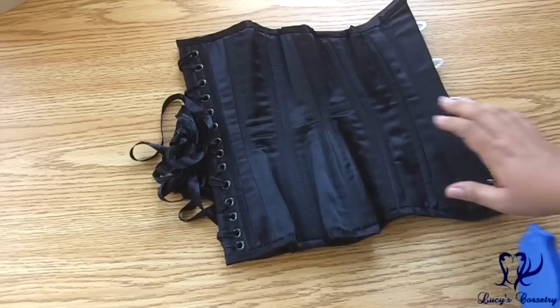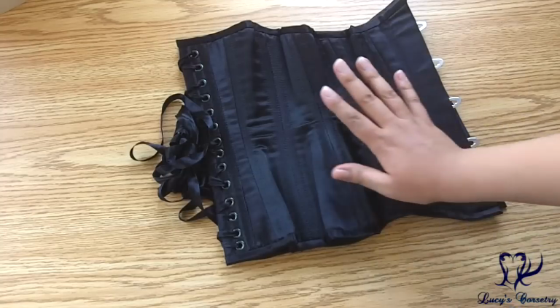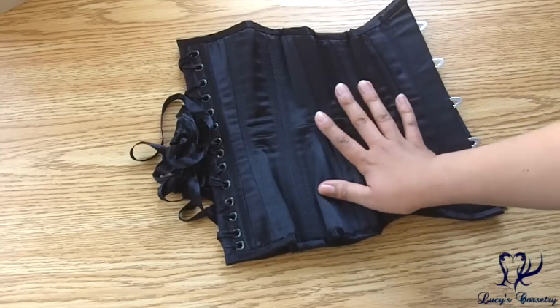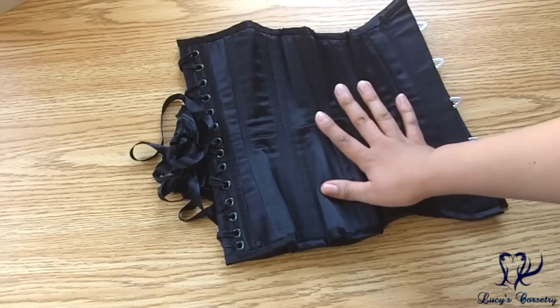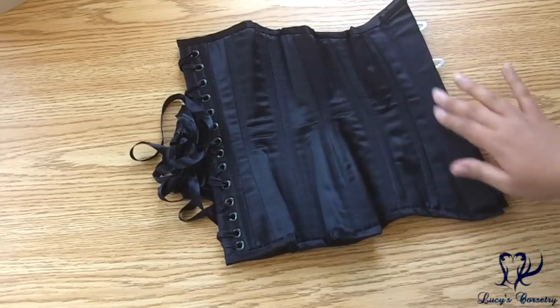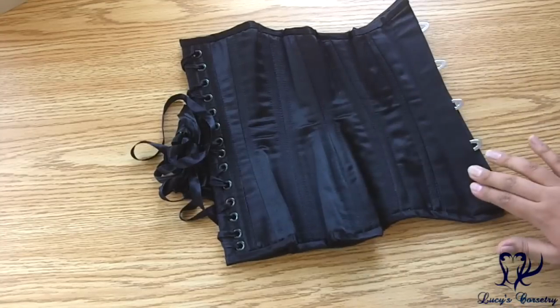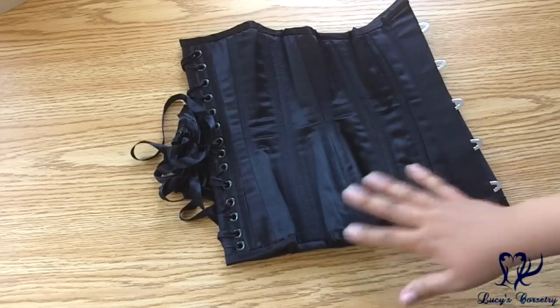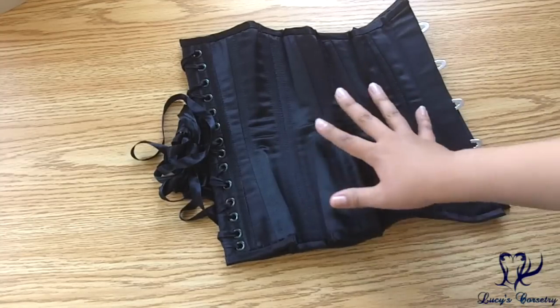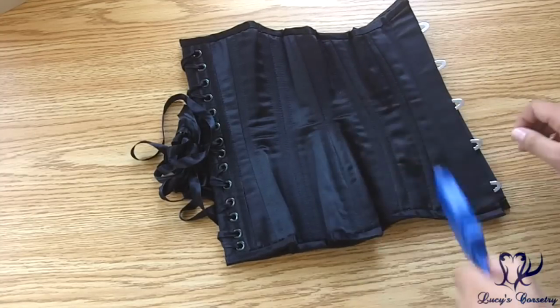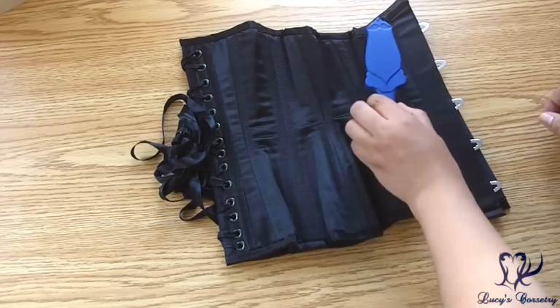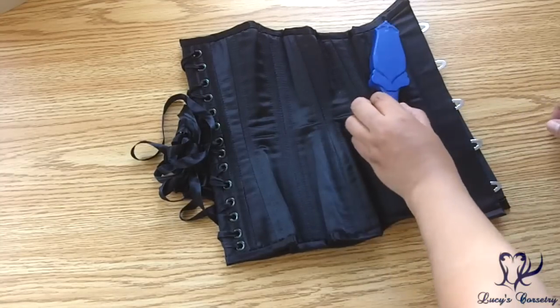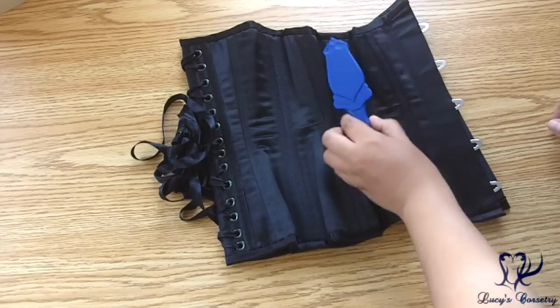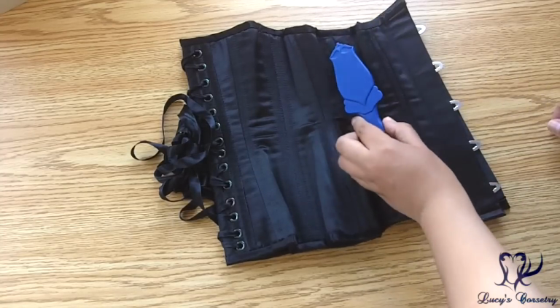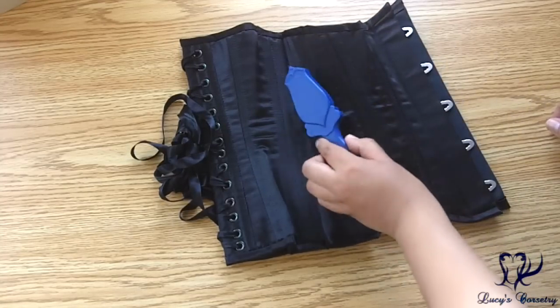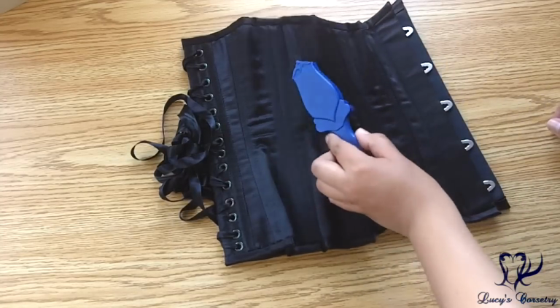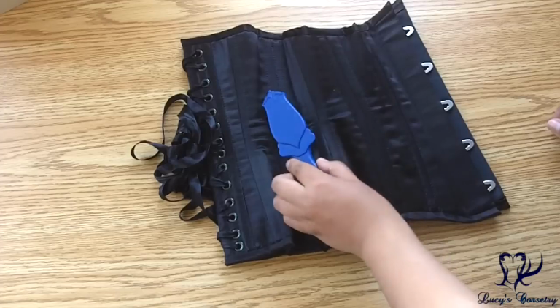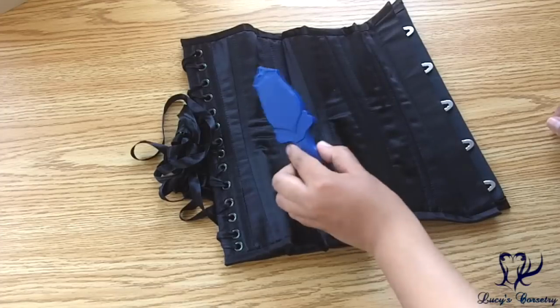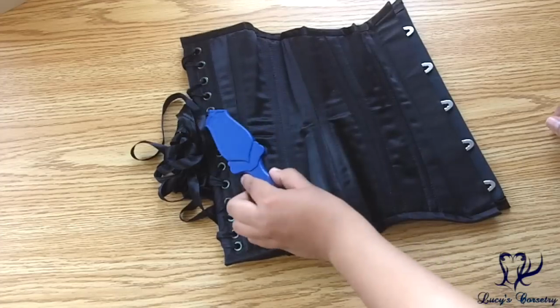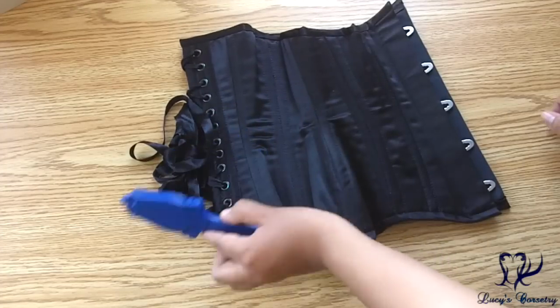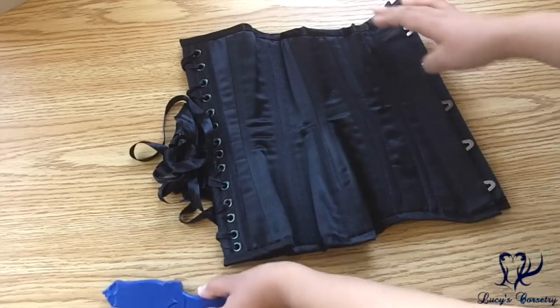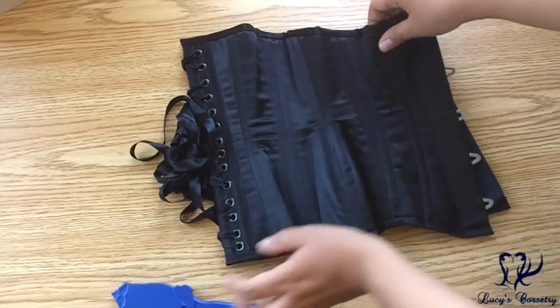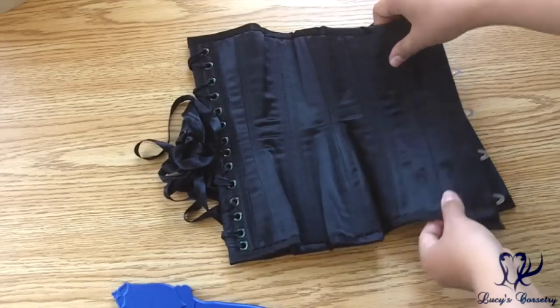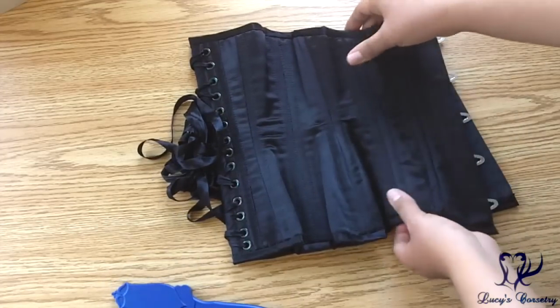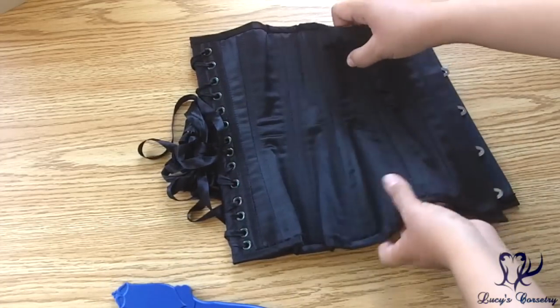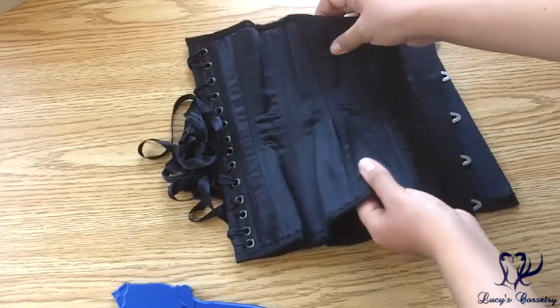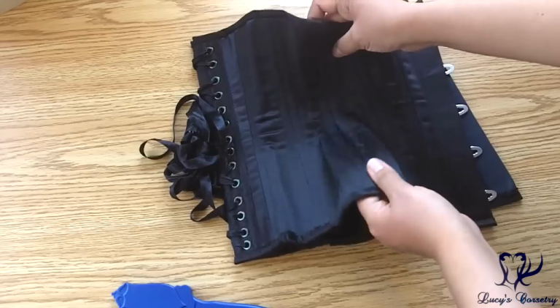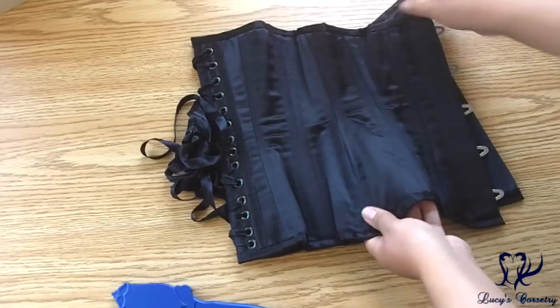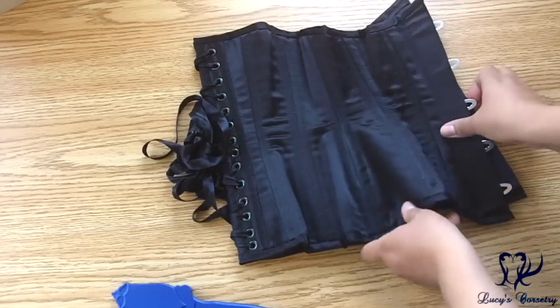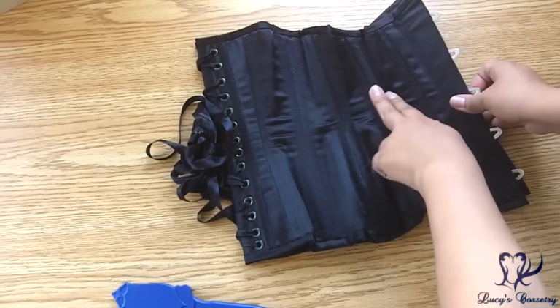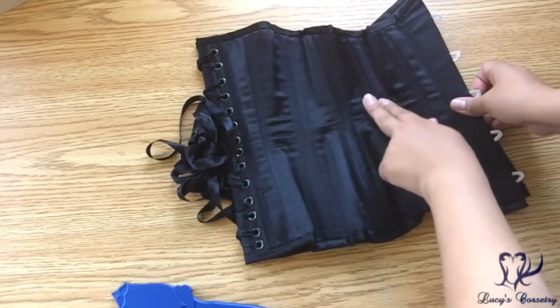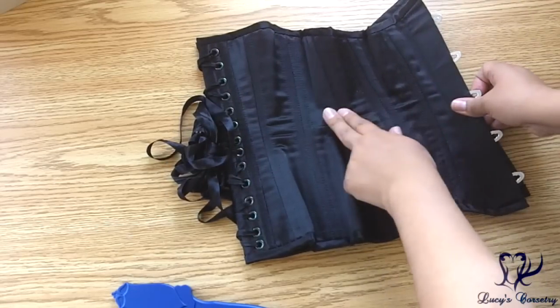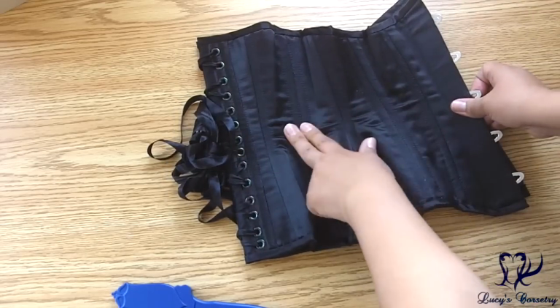This corset has 20 bones total, not including the front busk — ten on each side. They all attract my magnet very strongly, so they're all steel bone. The ones on the sides are all quarter-inch wide spiral steel bones, and several seams are double boned.